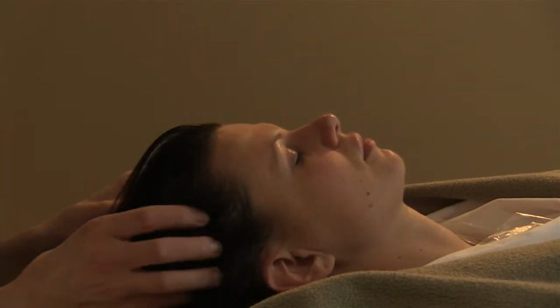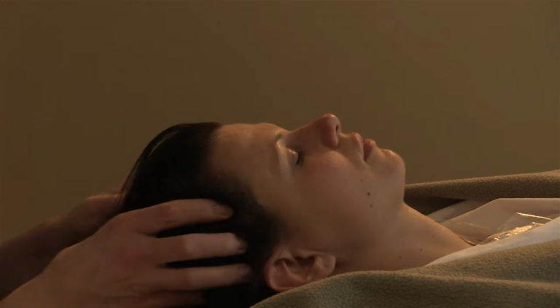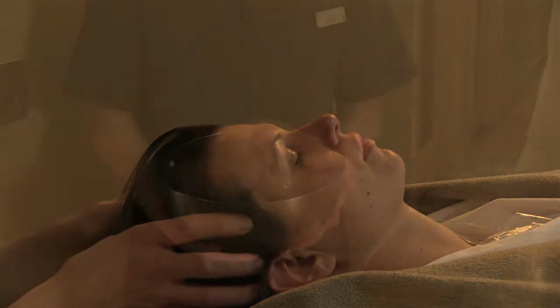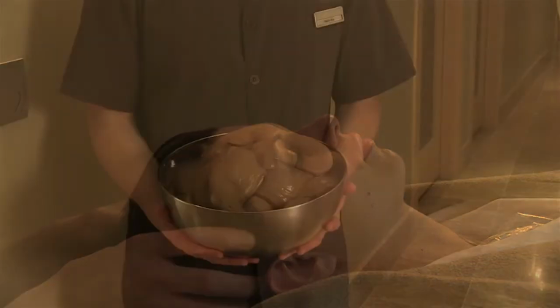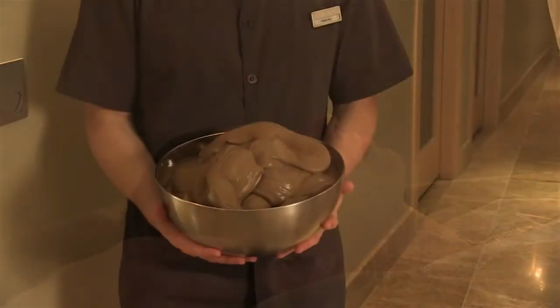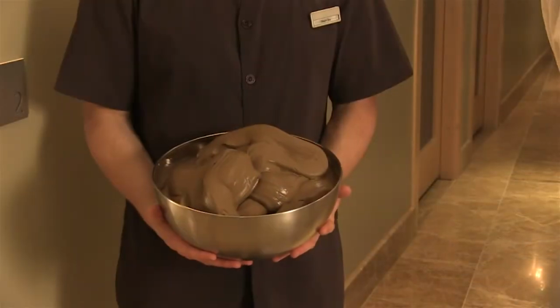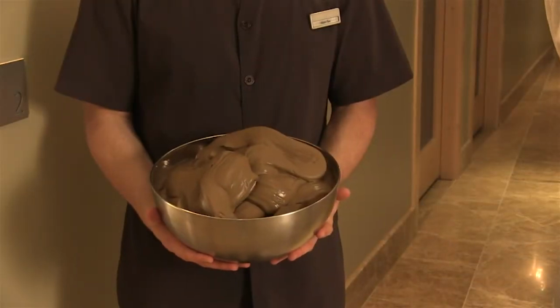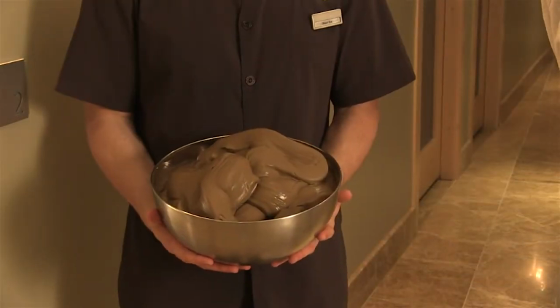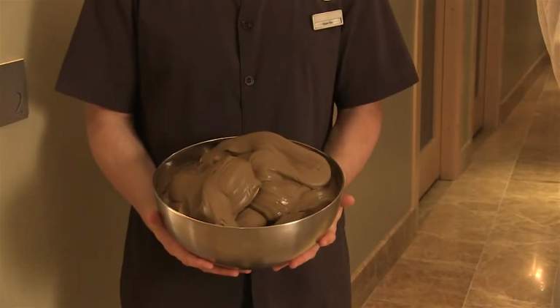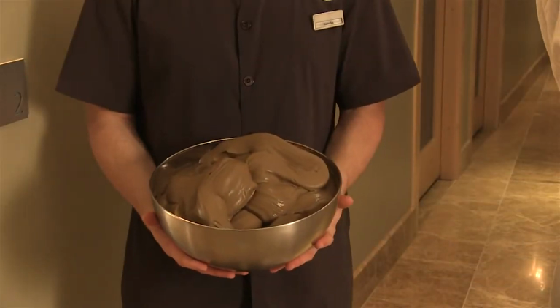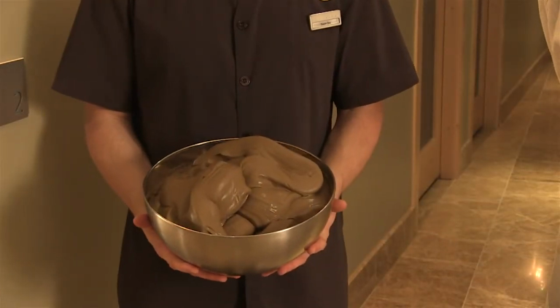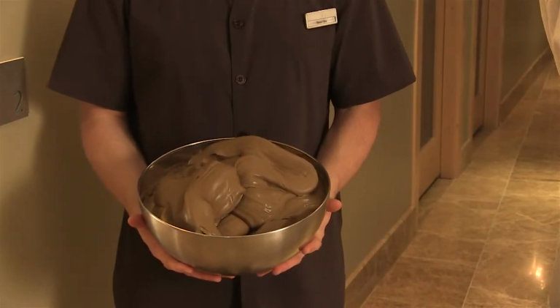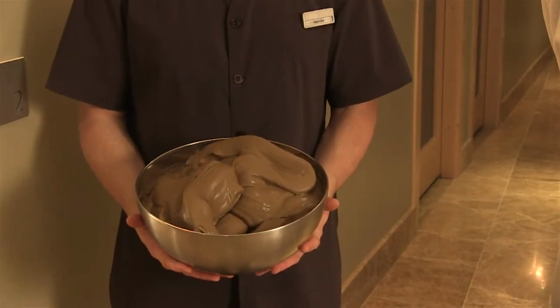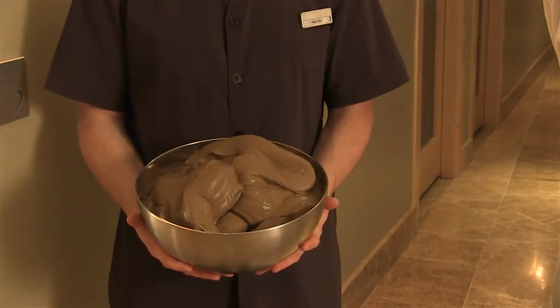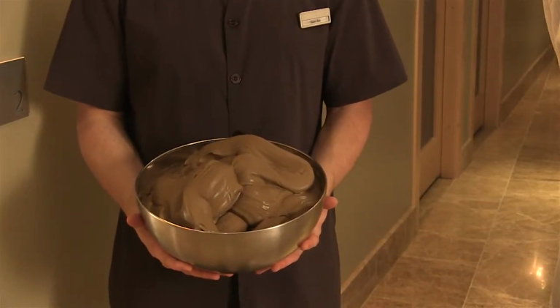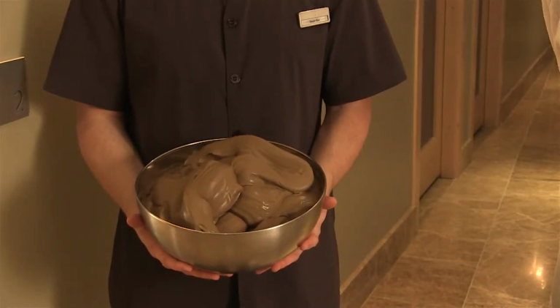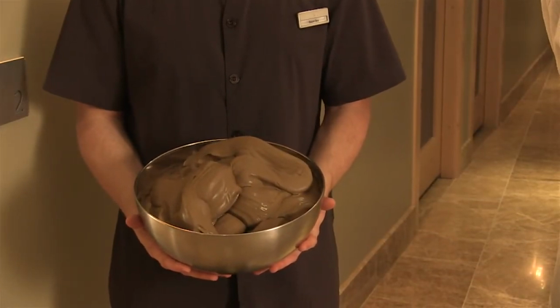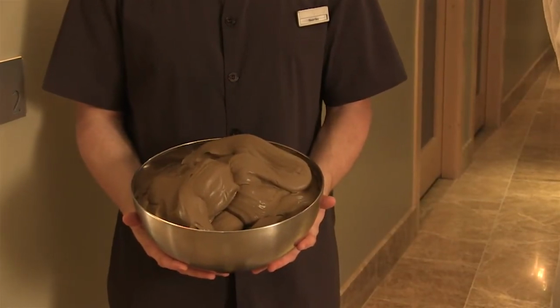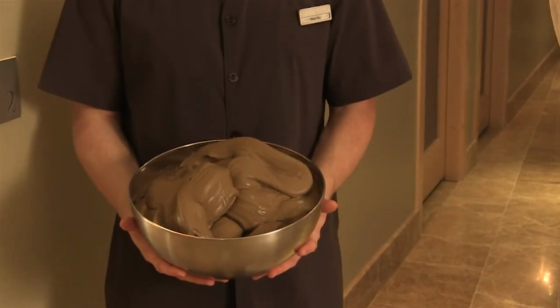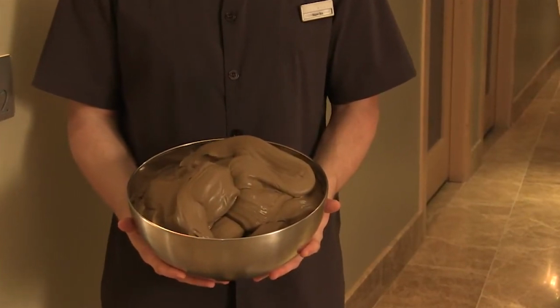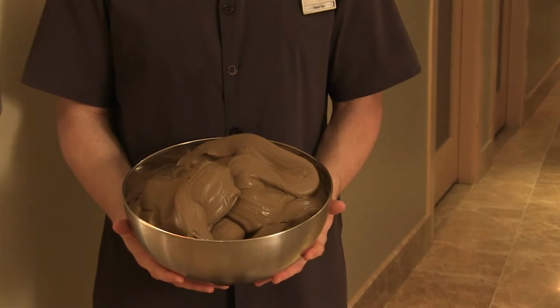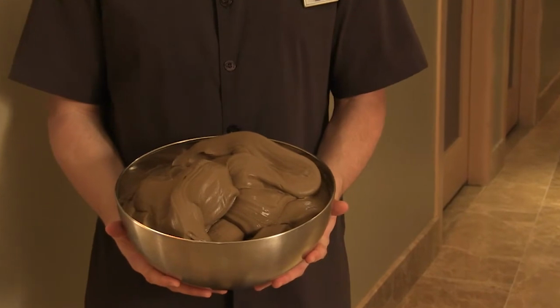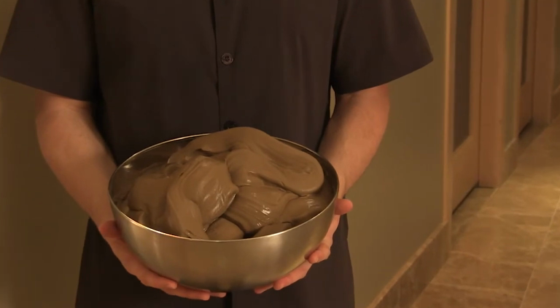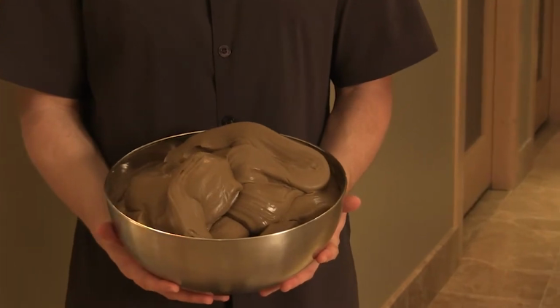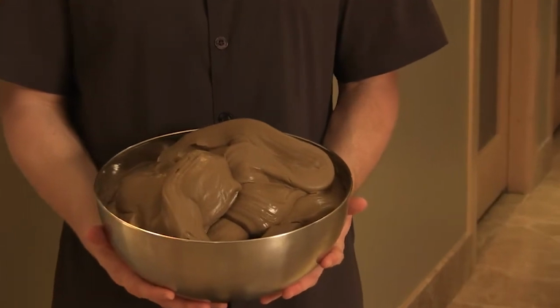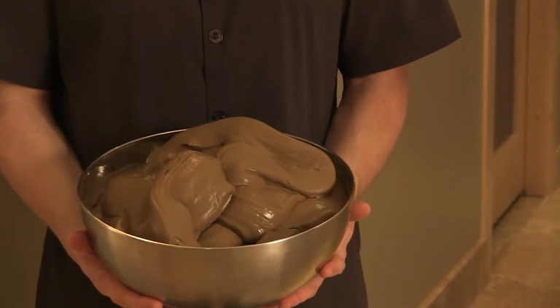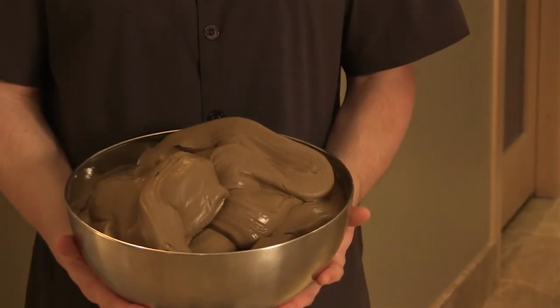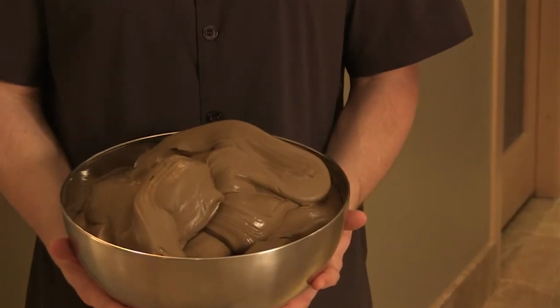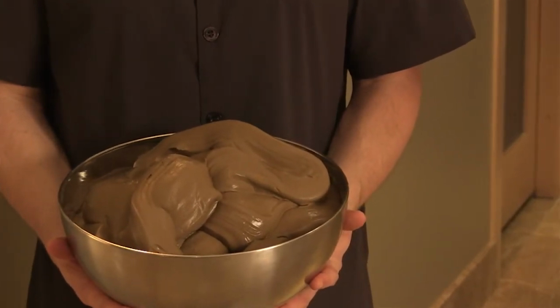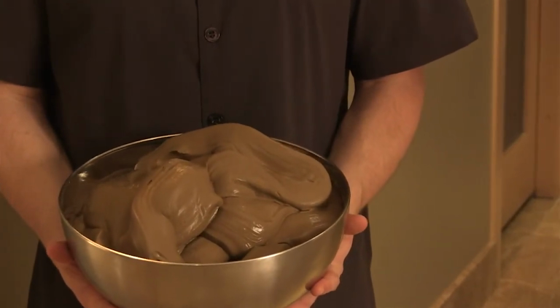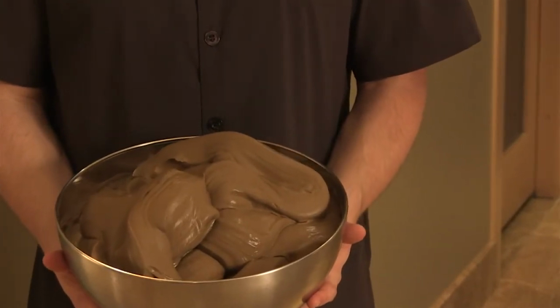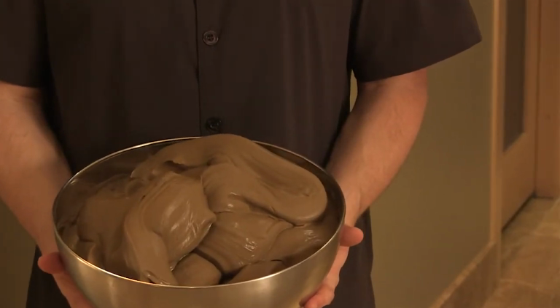Fango is a volcanic ash that we have here at the spa that is mixed with warm water to make a nice warm buttery mixture.